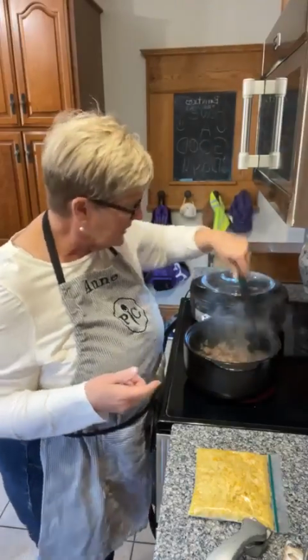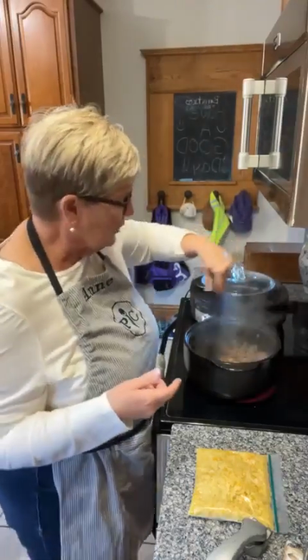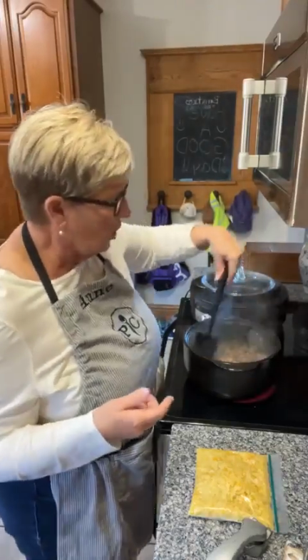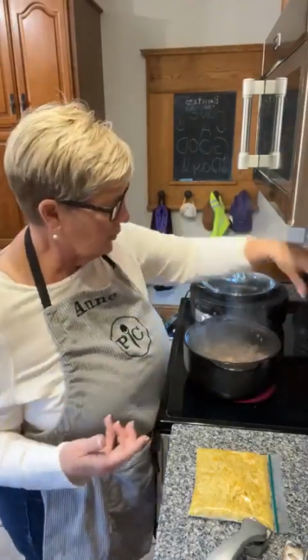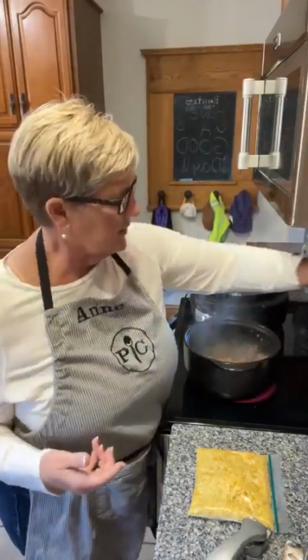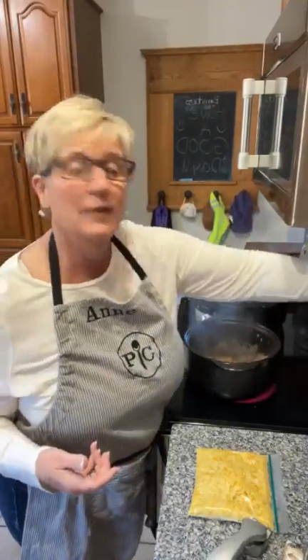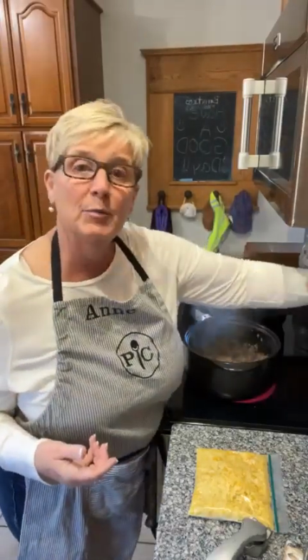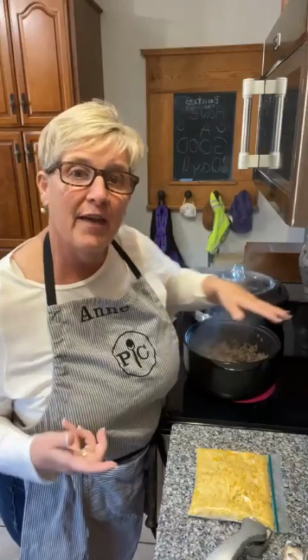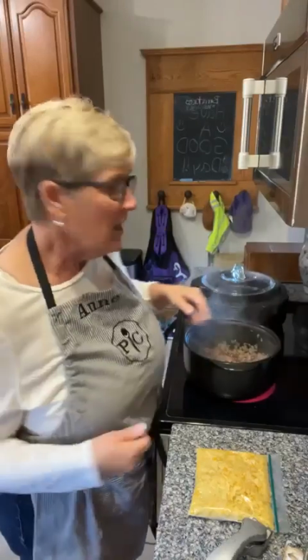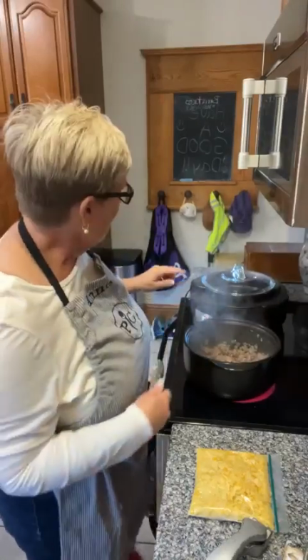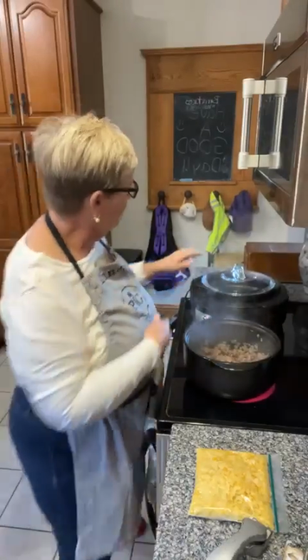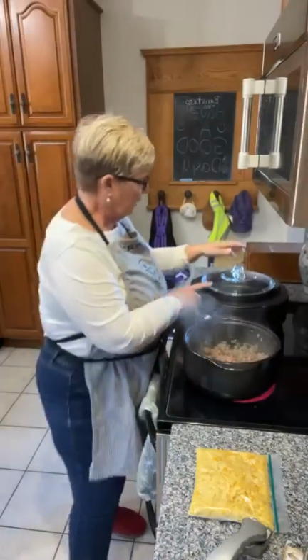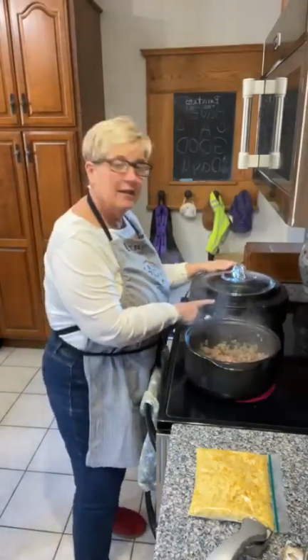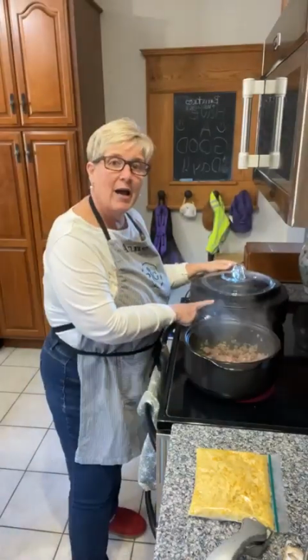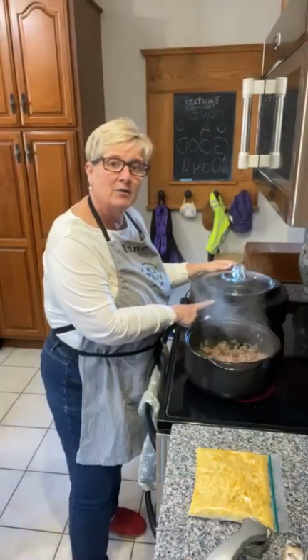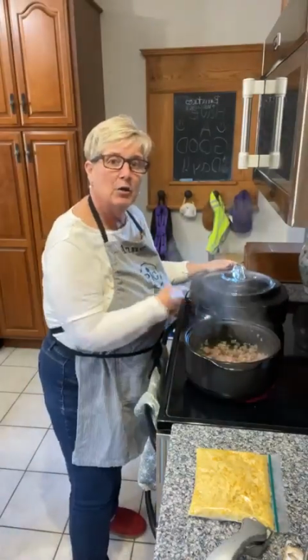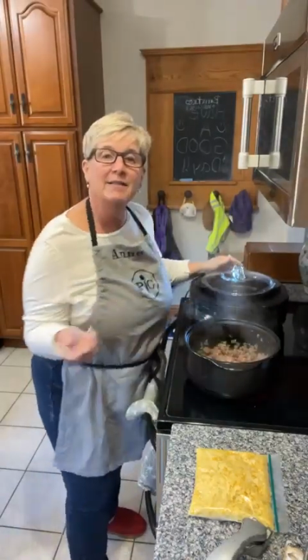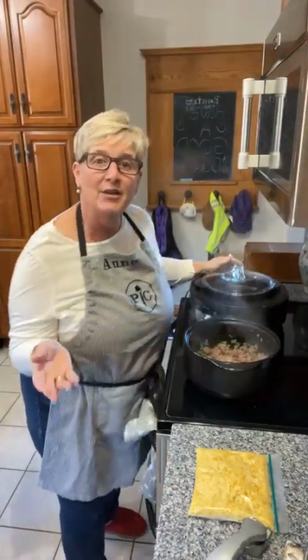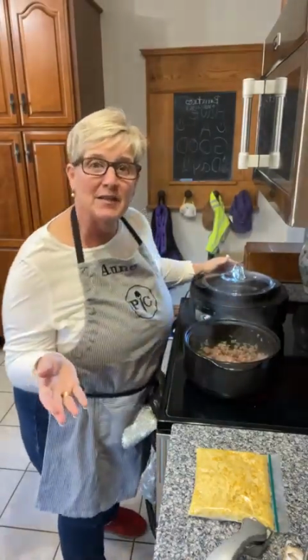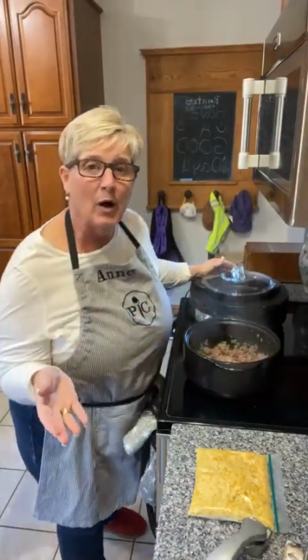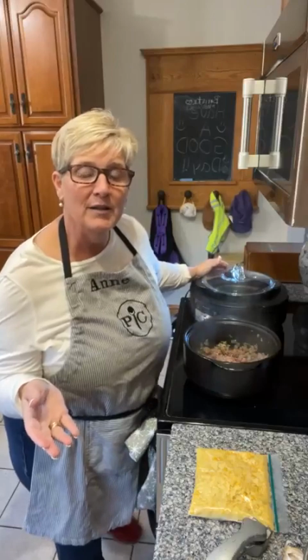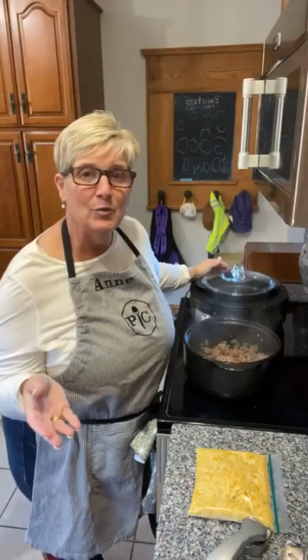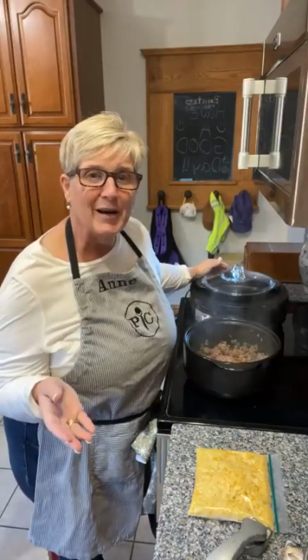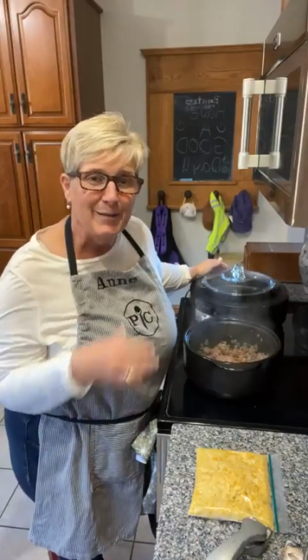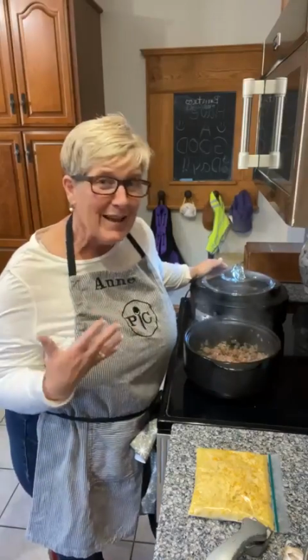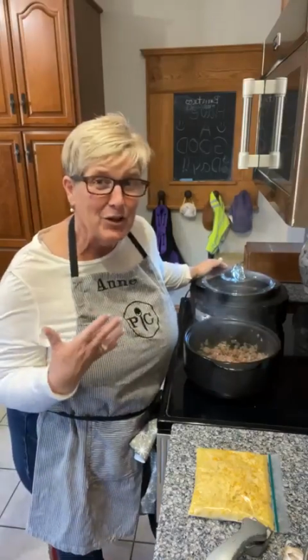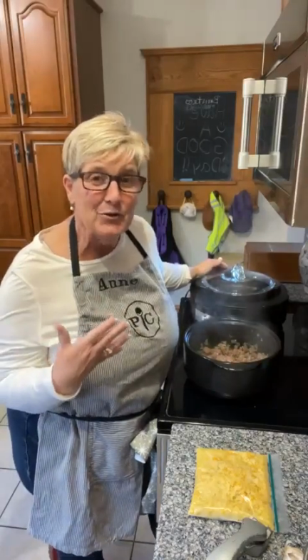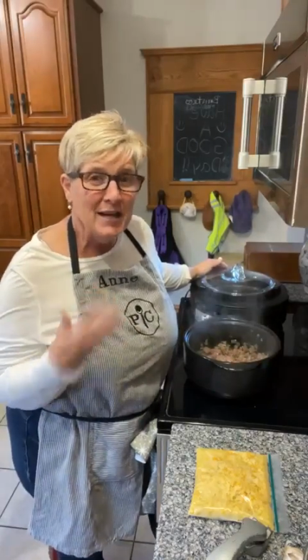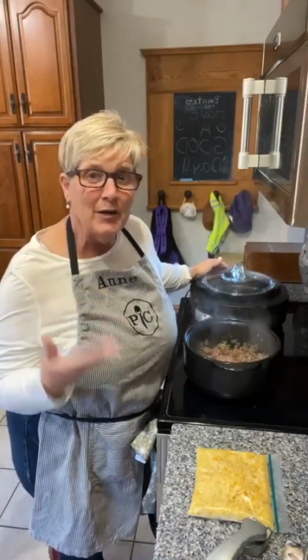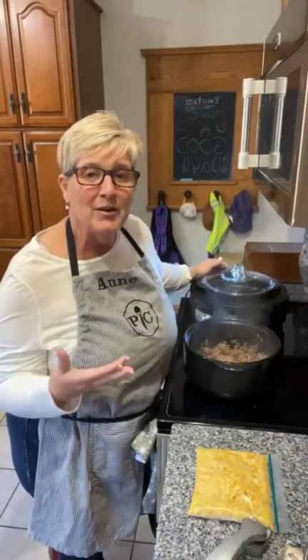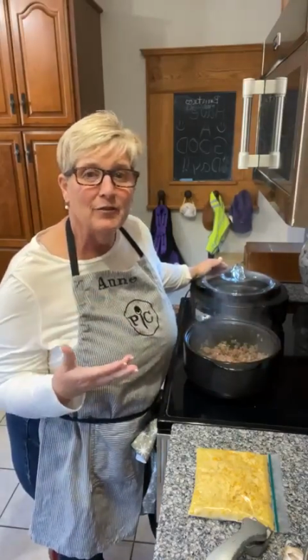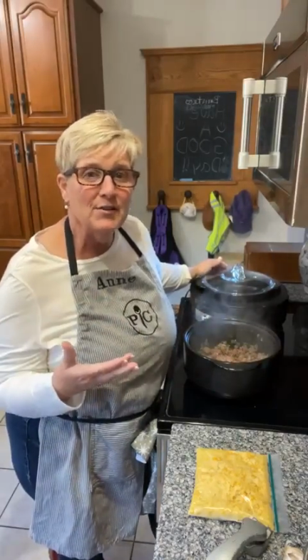Once I get all the ingredients put together, I will put it in the rot crock slow cooker base and then just keep it warm until we're ready to eat, because I think chowders take a while to blend all the flavors.